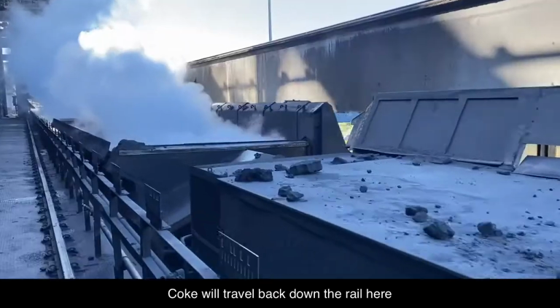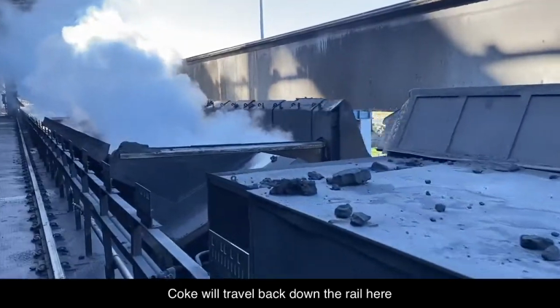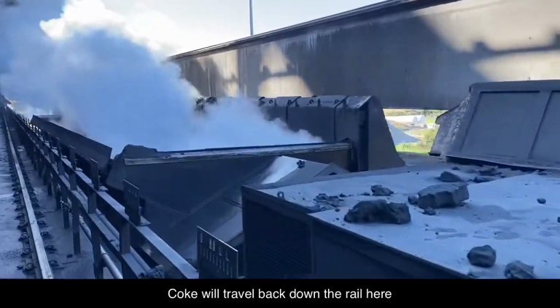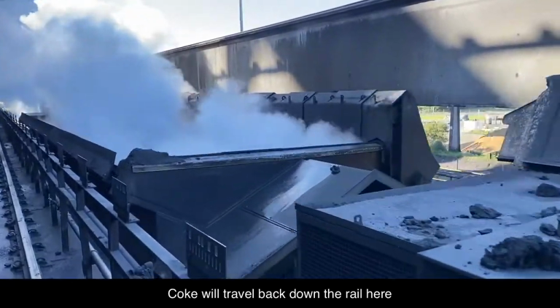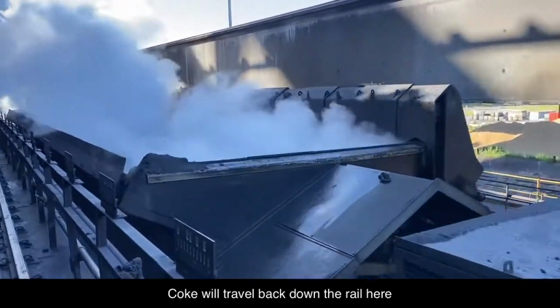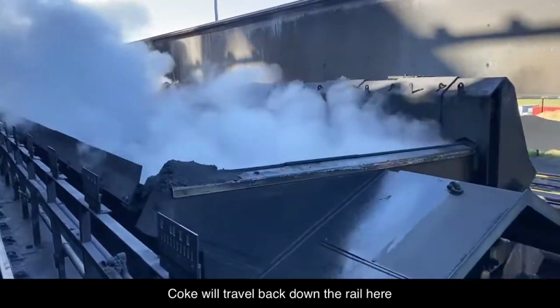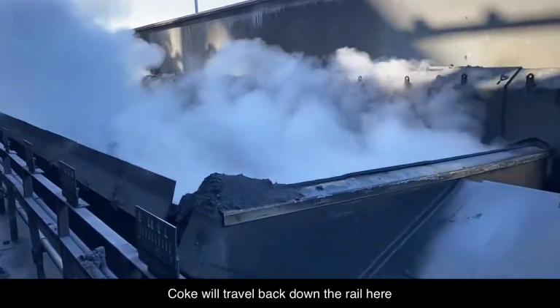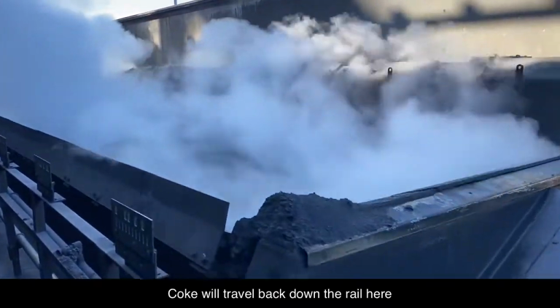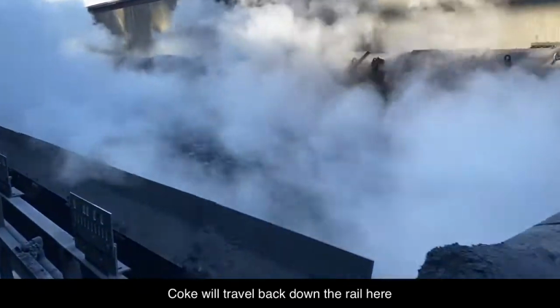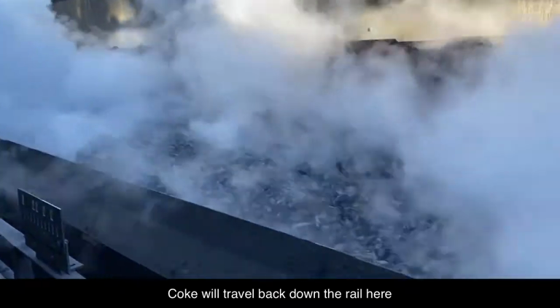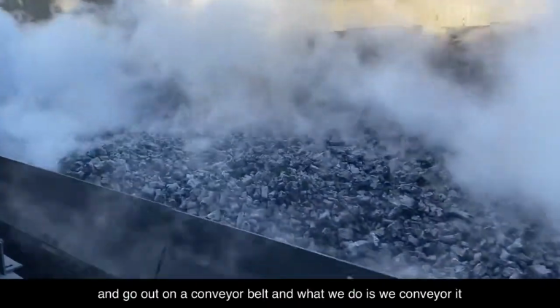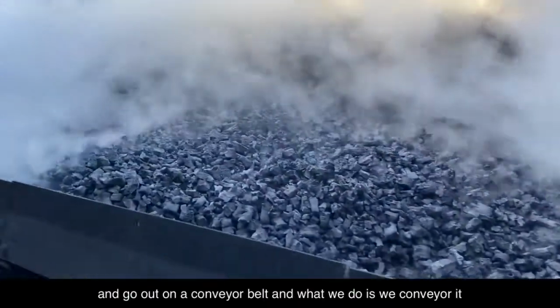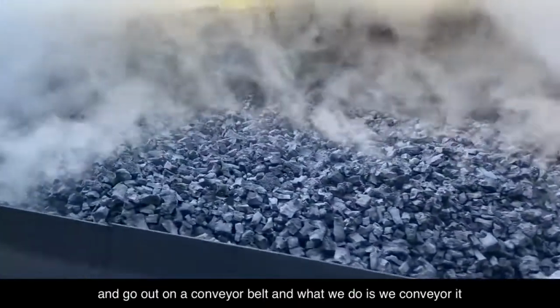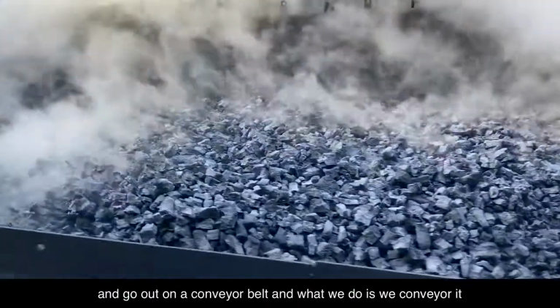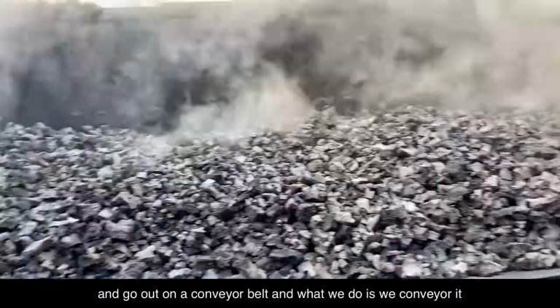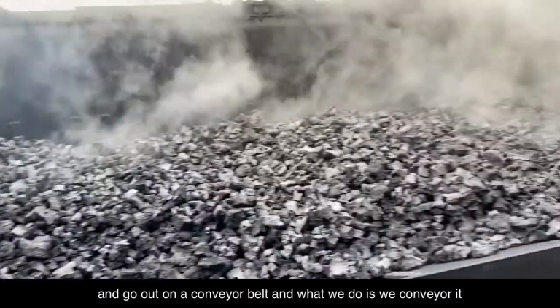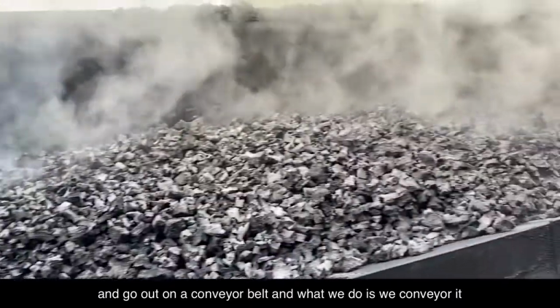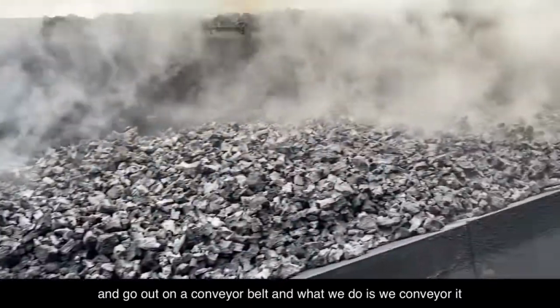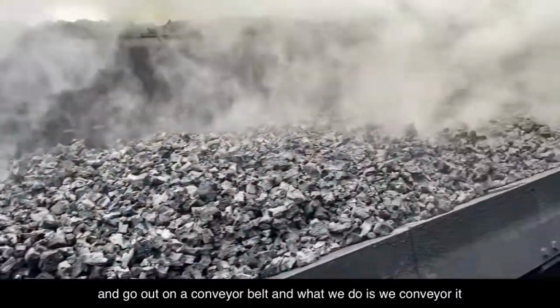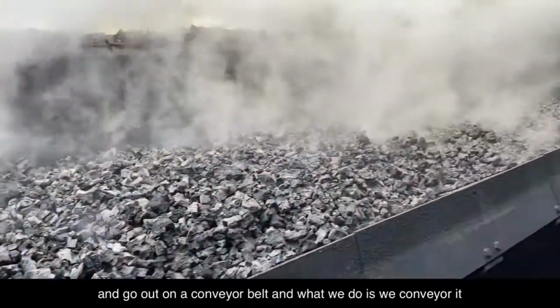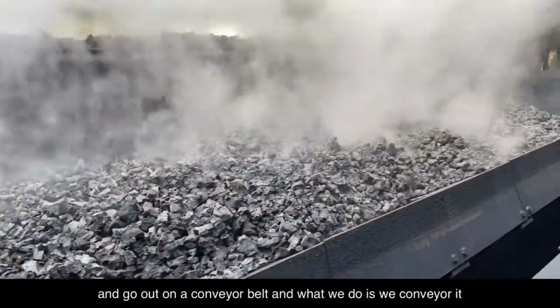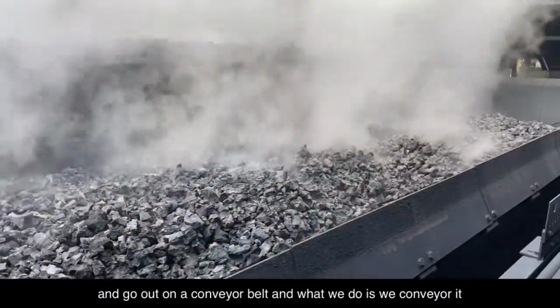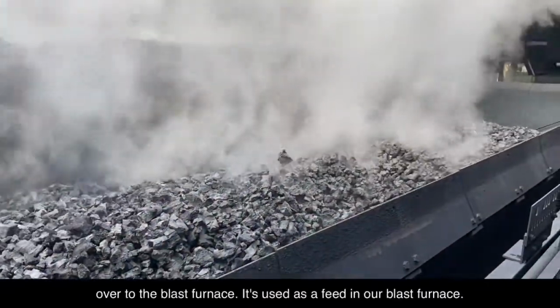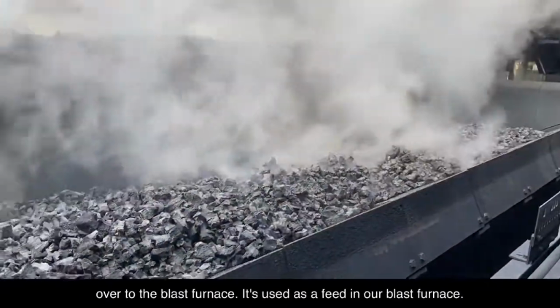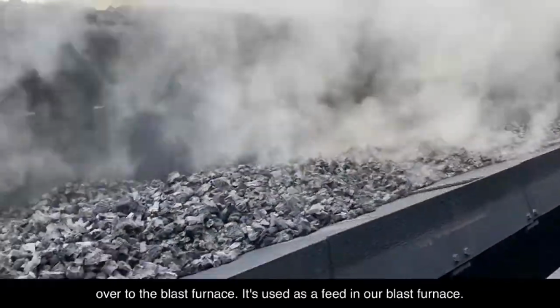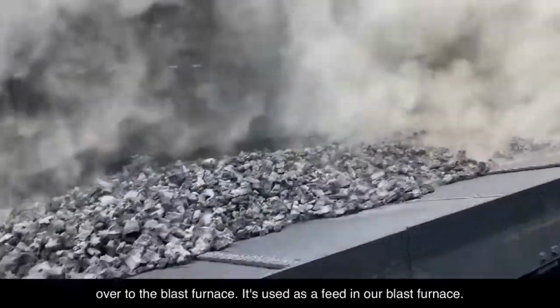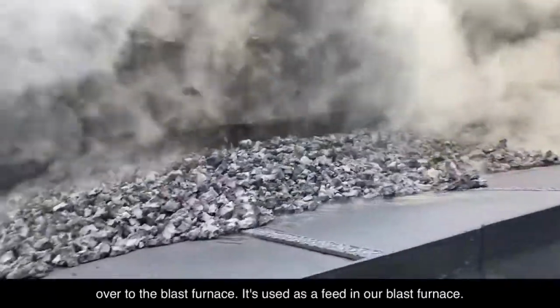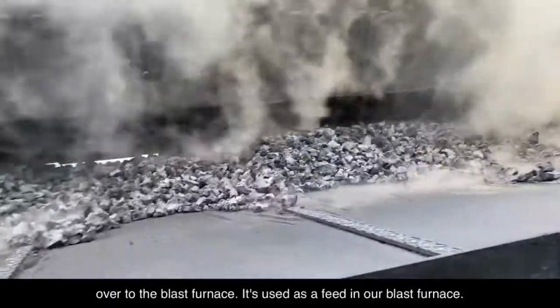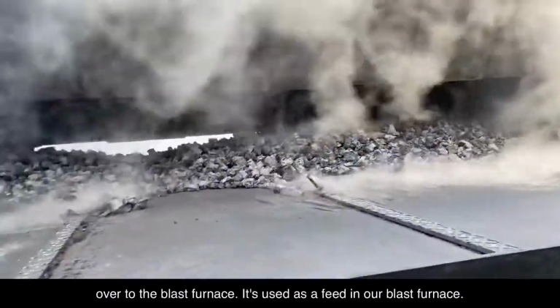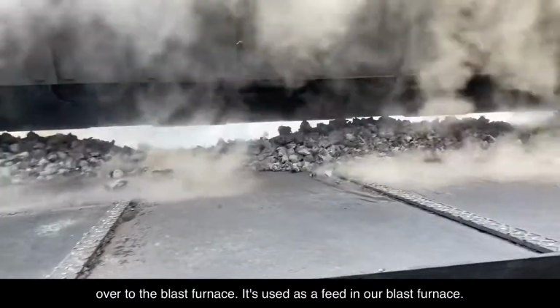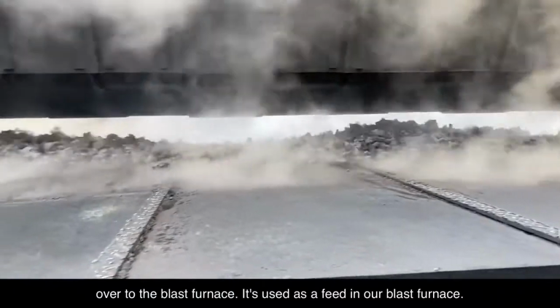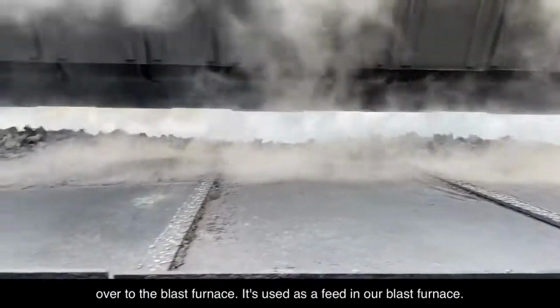The coke will travel back down the rail here and go out onto a conveyor belt. We conveyor it over to the blast furnace, where it's used as a feed.